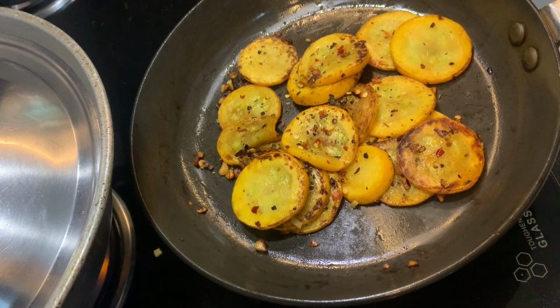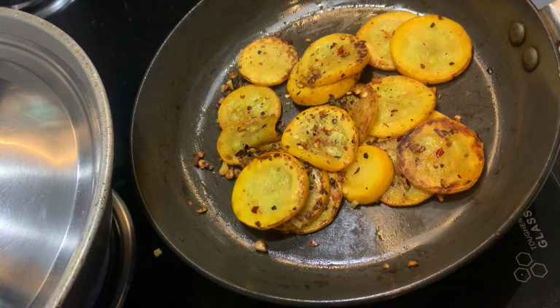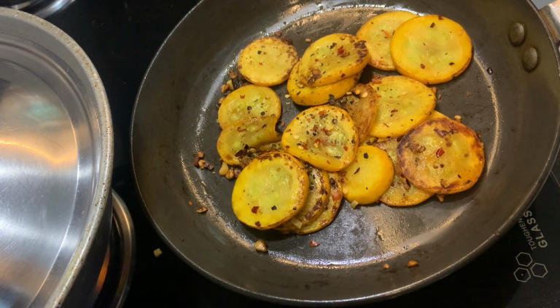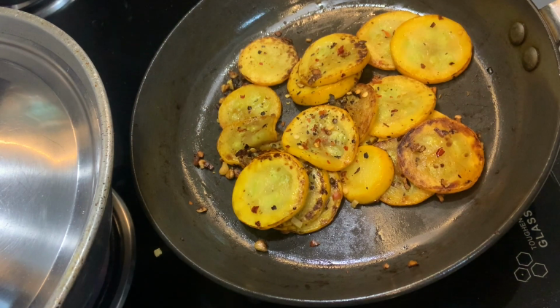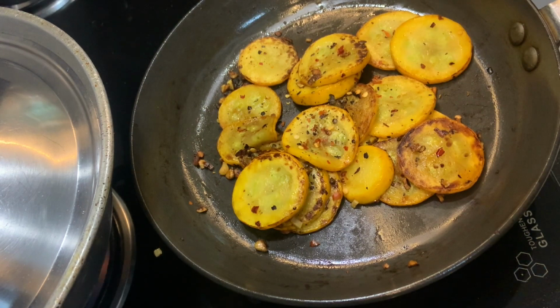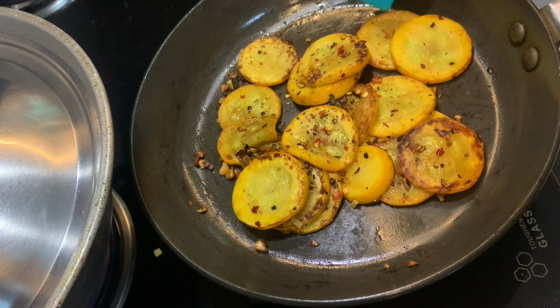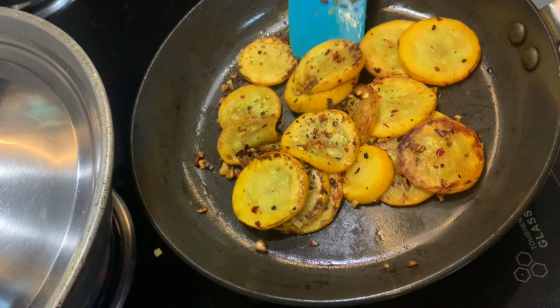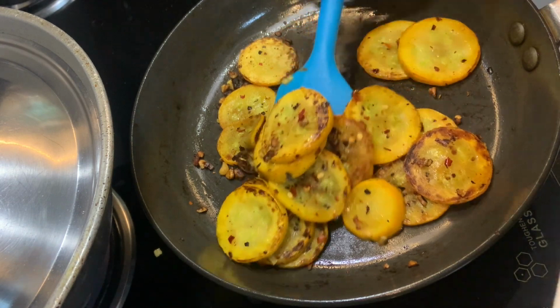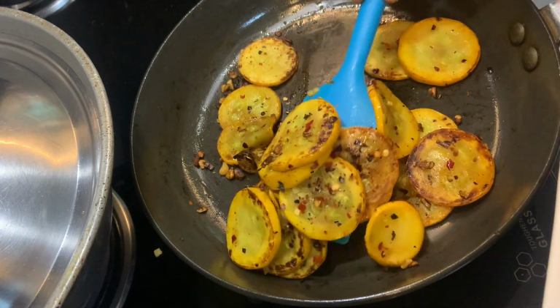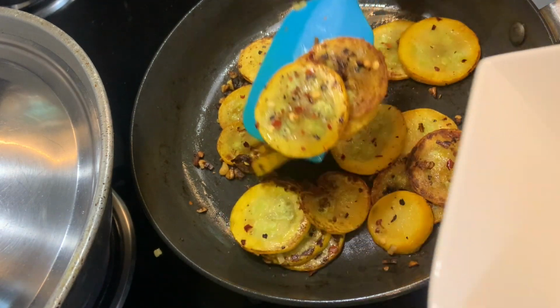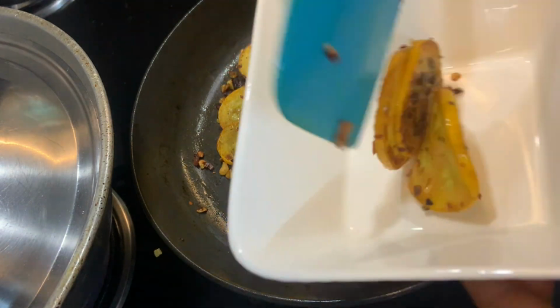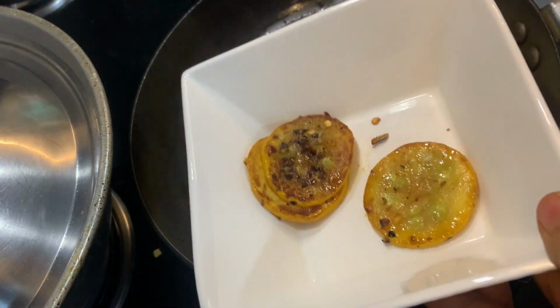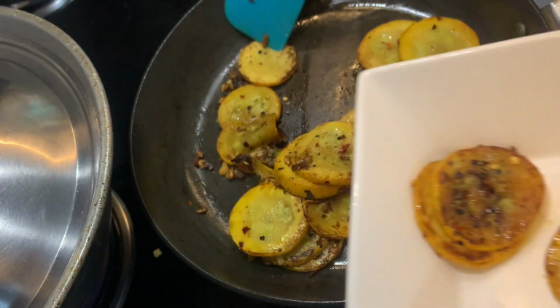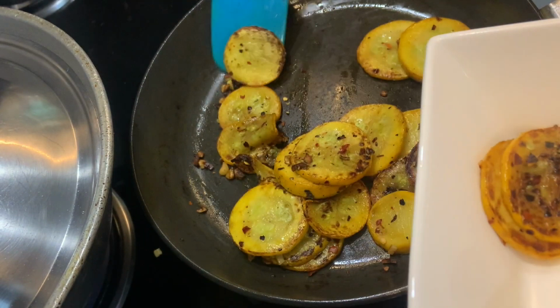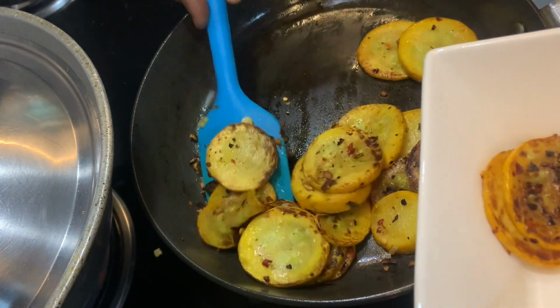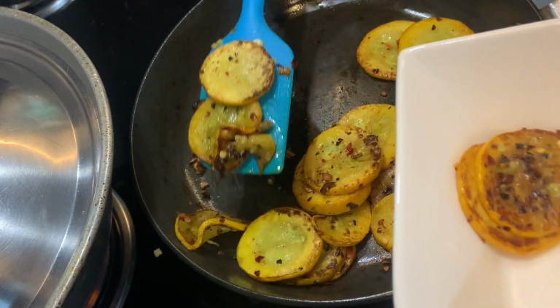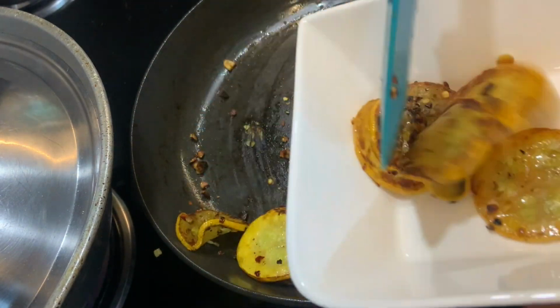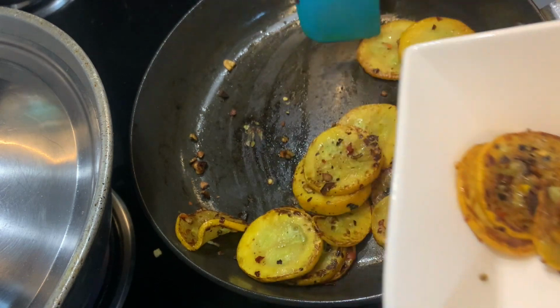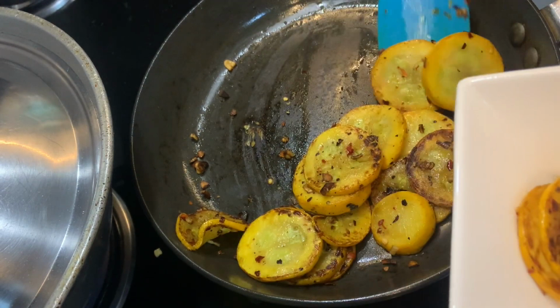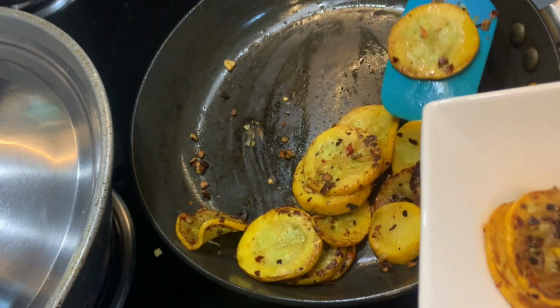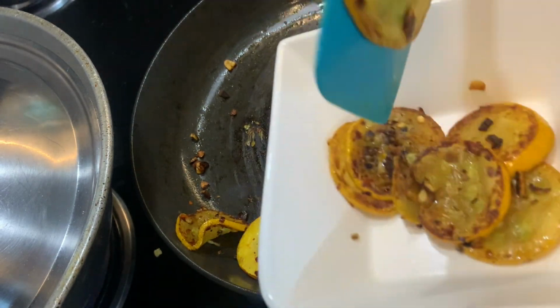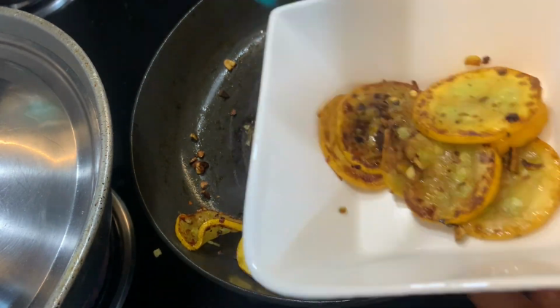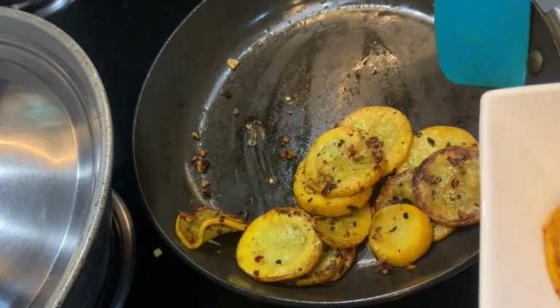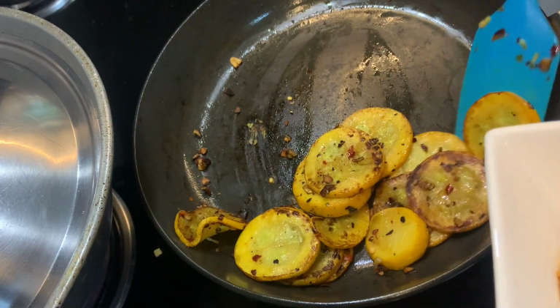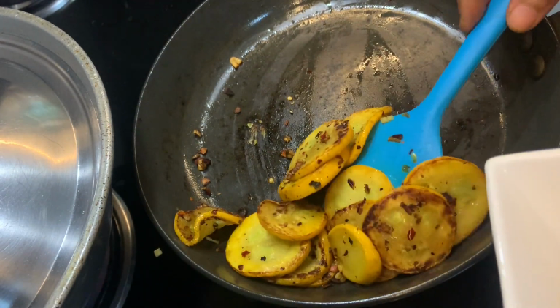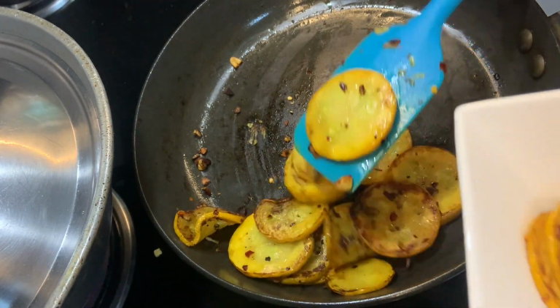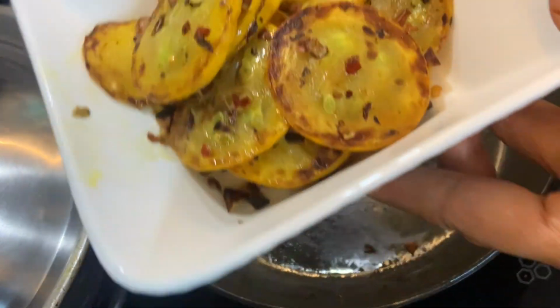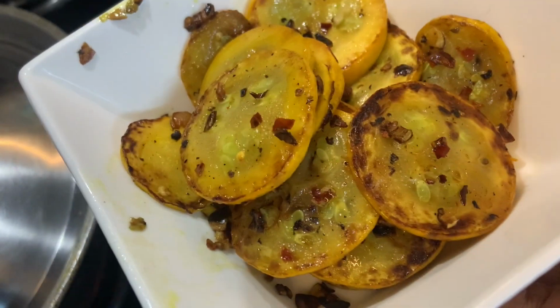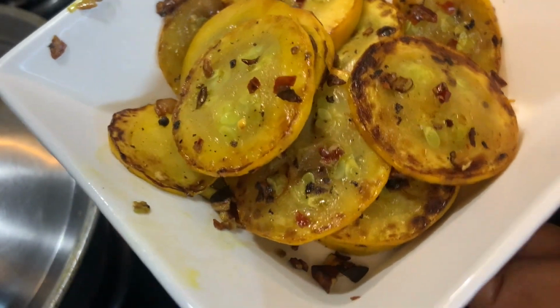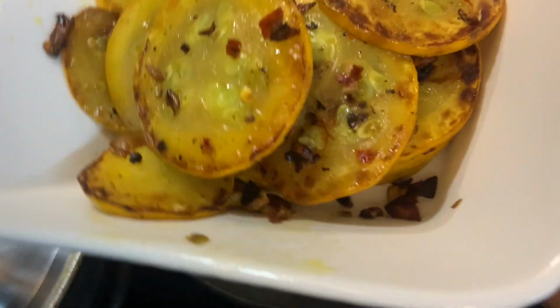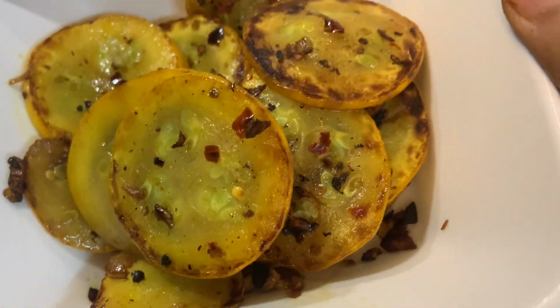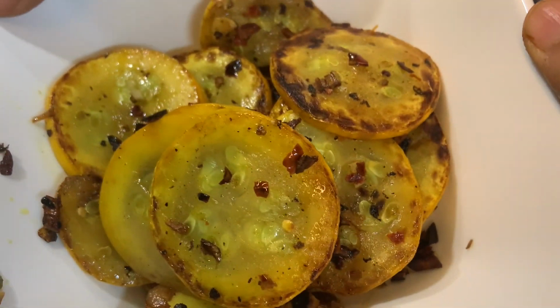Thank you. Let's take it in the serving bowl. That's it — here we go. Thank you!